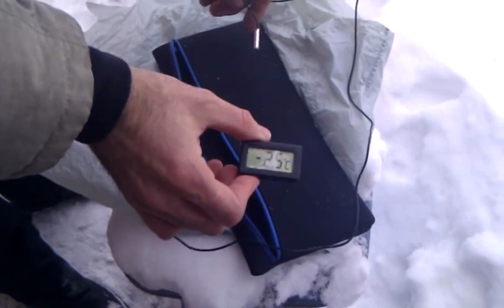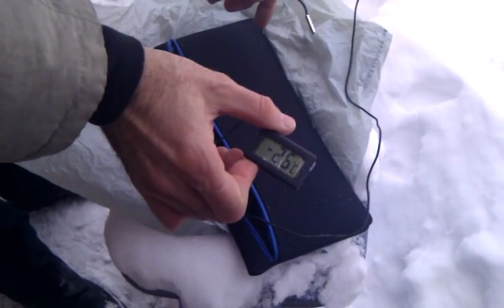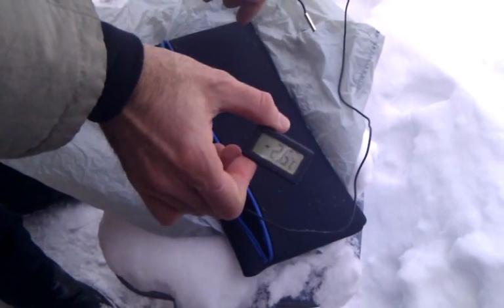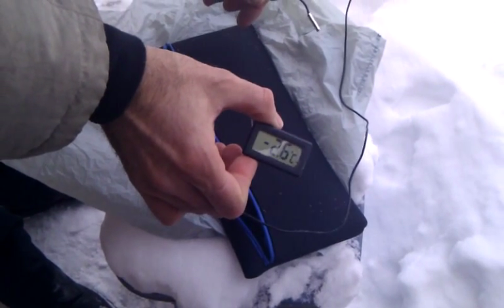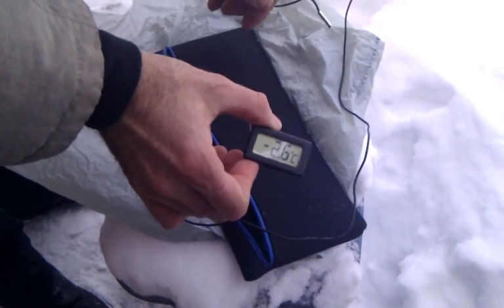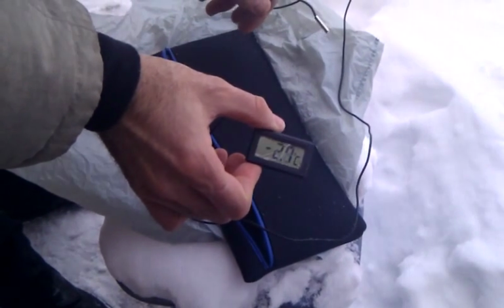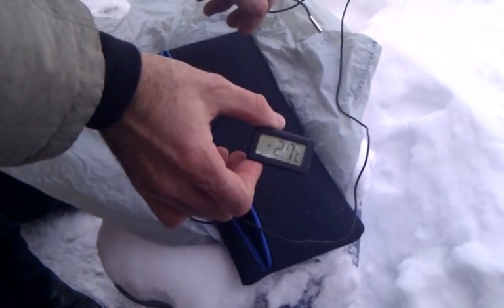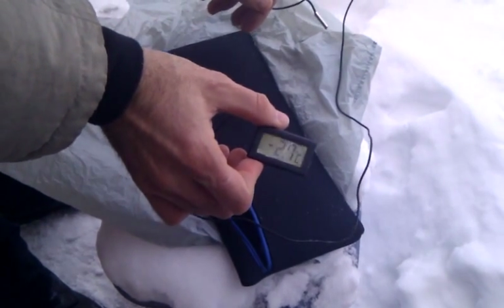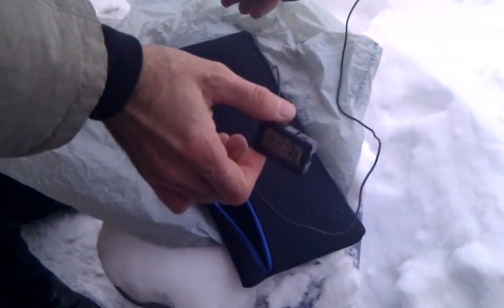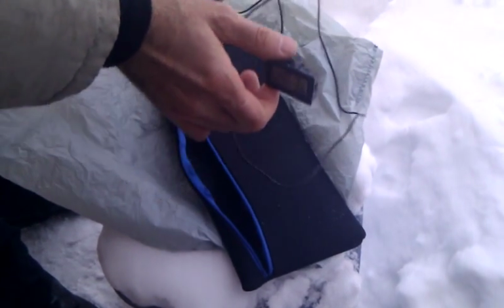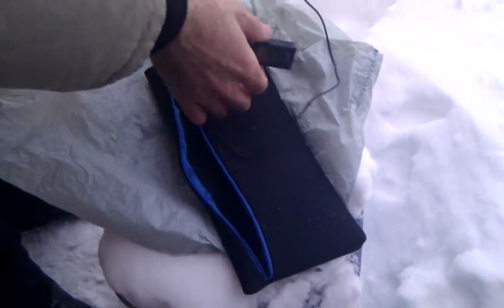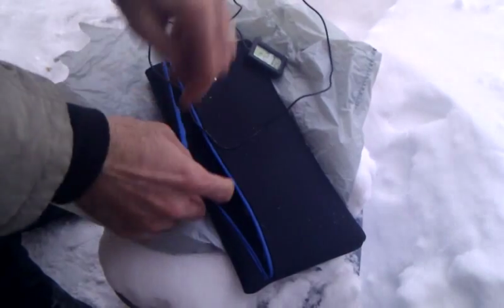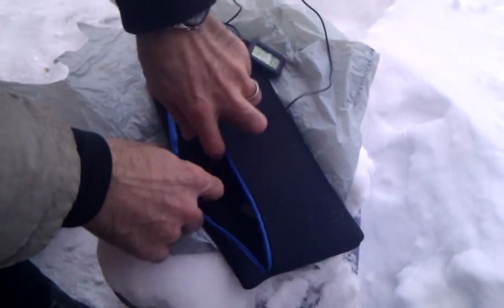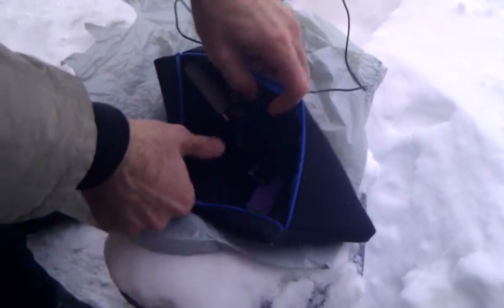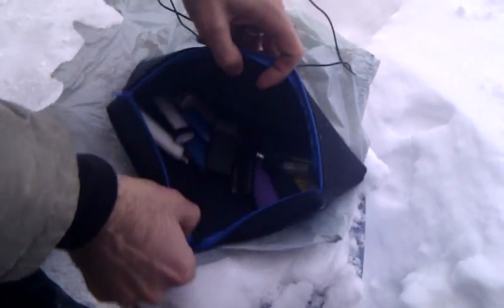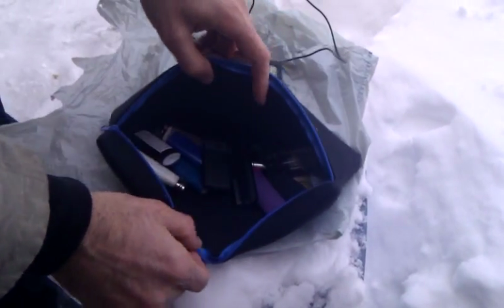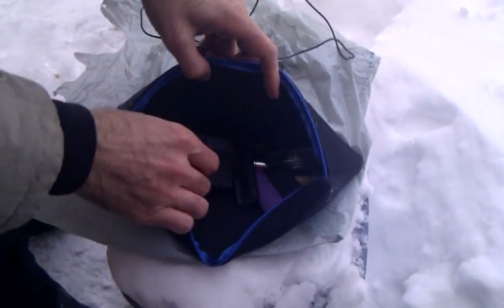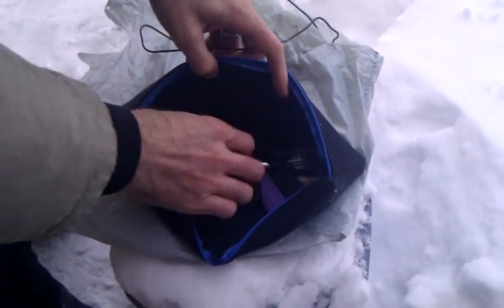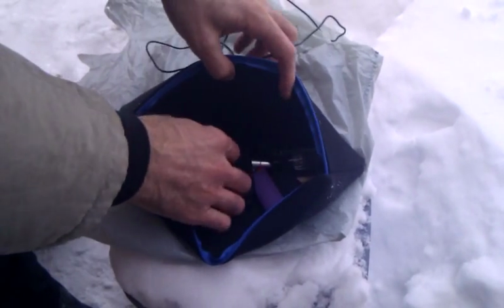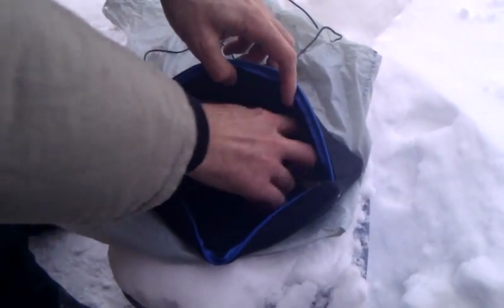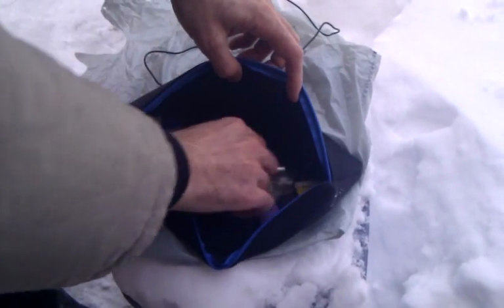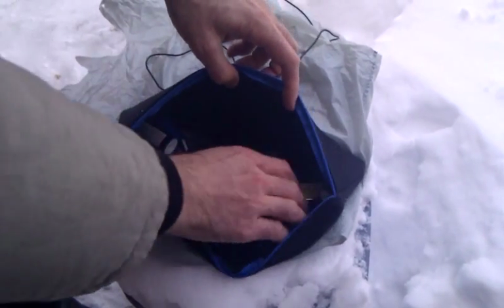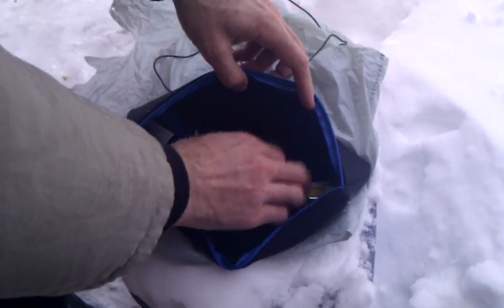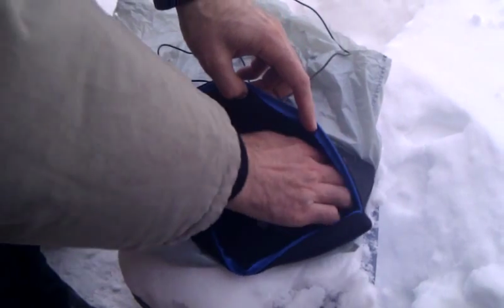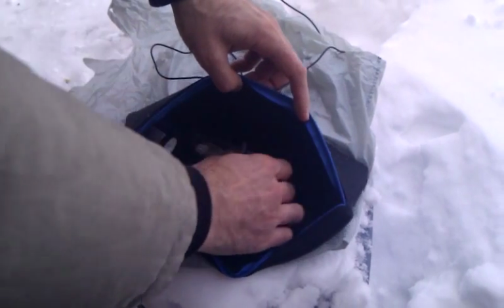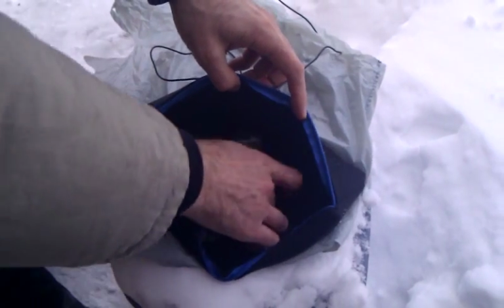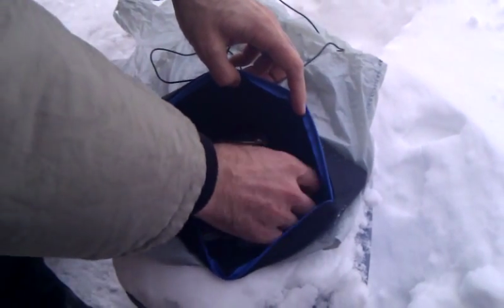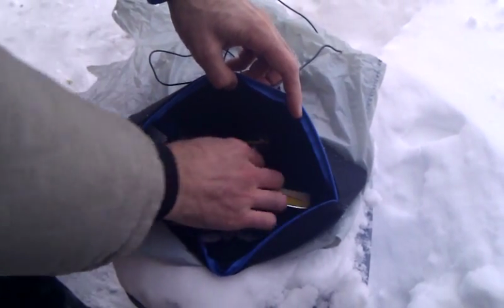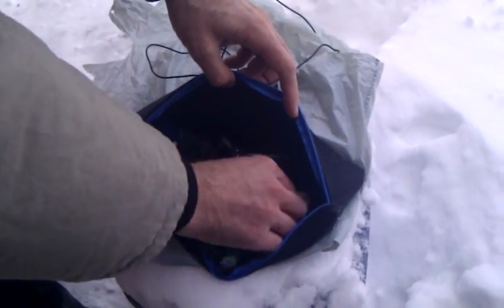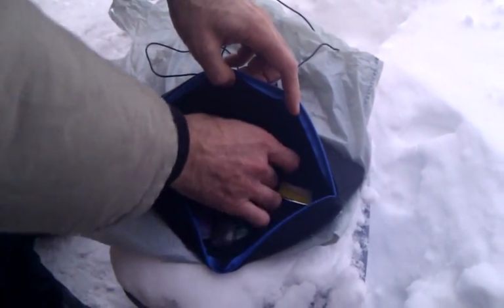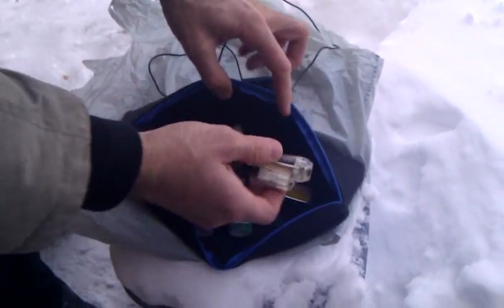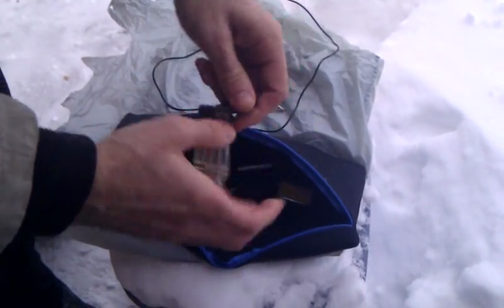The temperature shows 2.7 Celsius, and we've got a bunch of lighters we're going to try. Lots of butane, as well as a couple of Zippo style lighters.